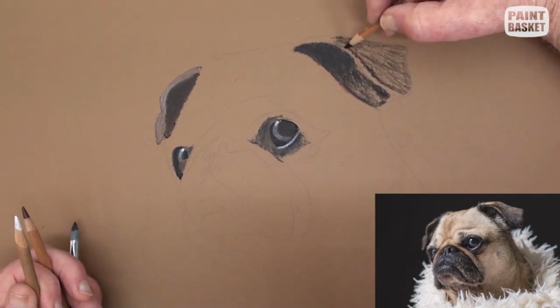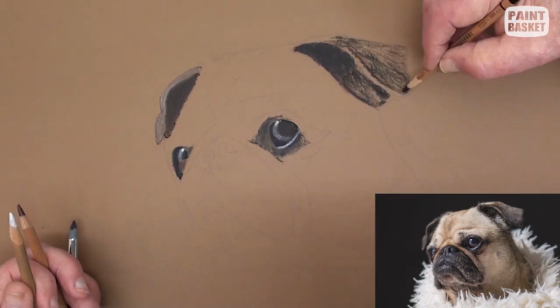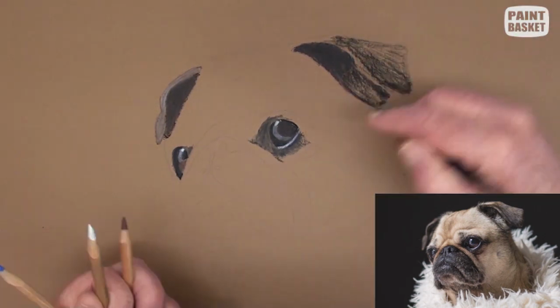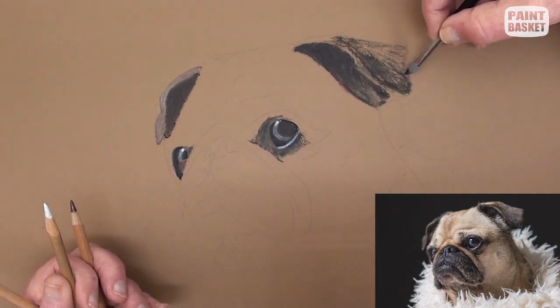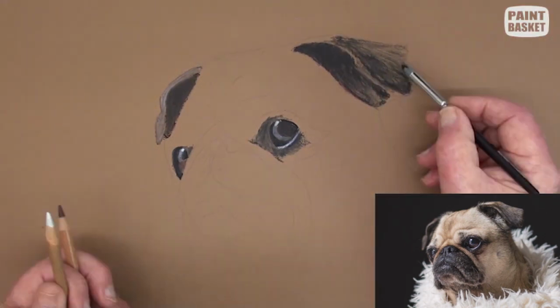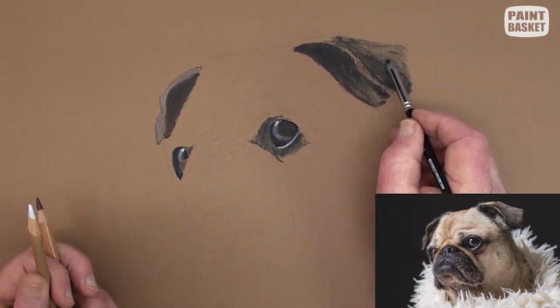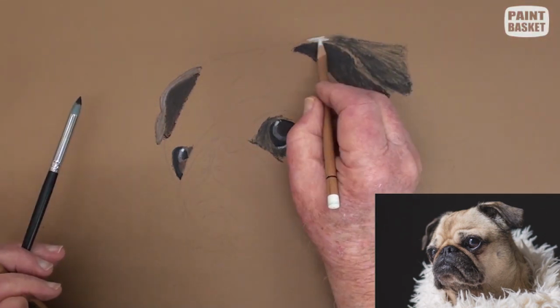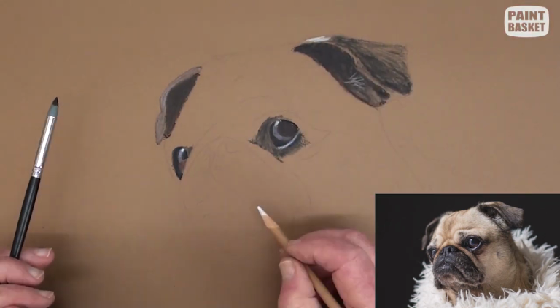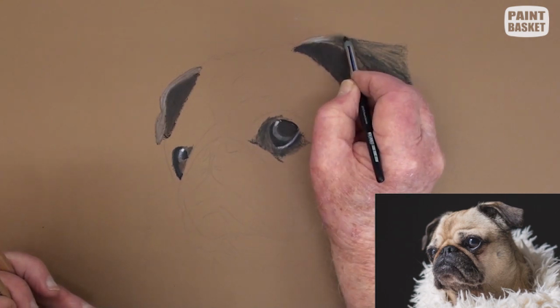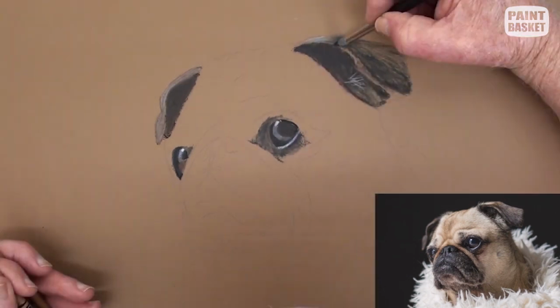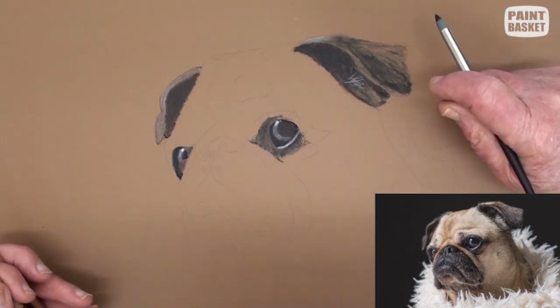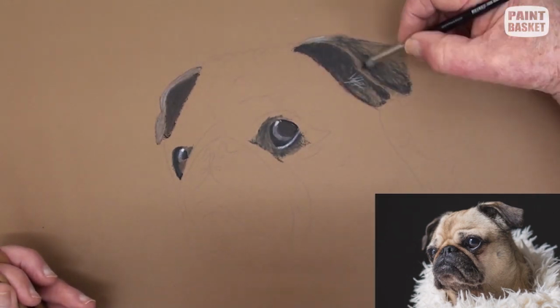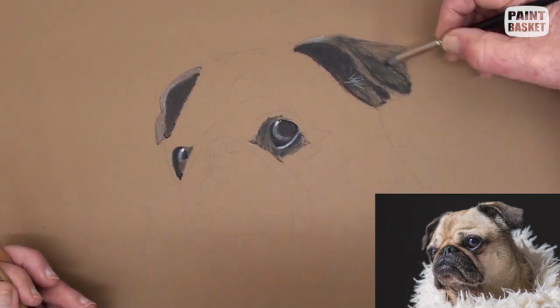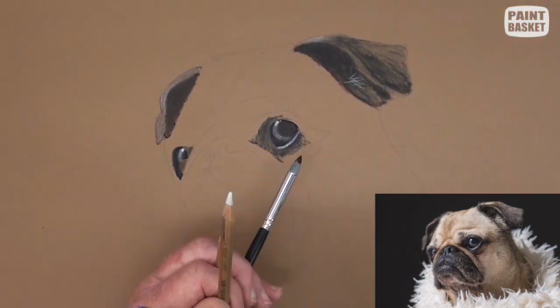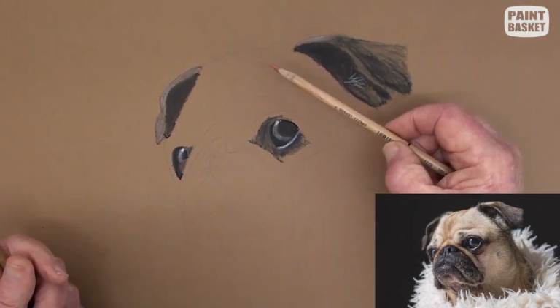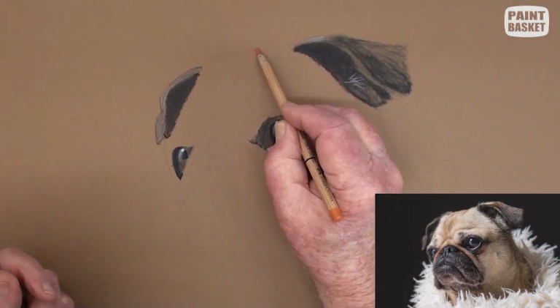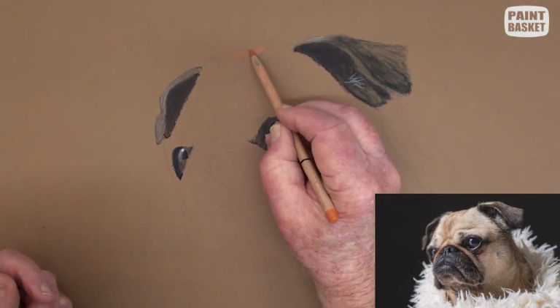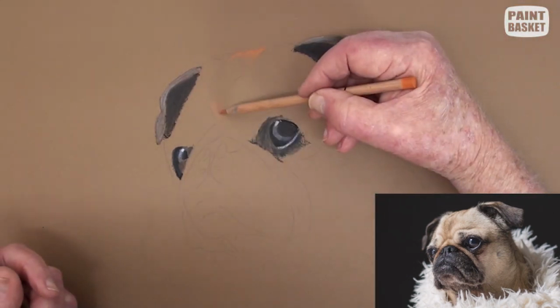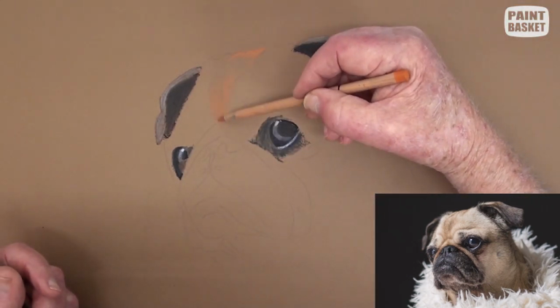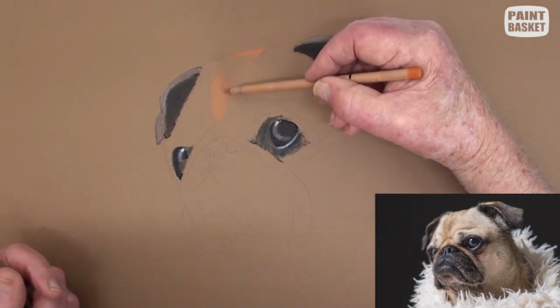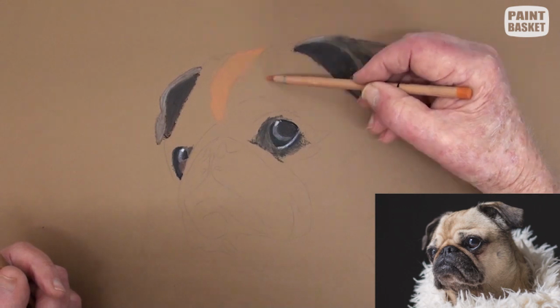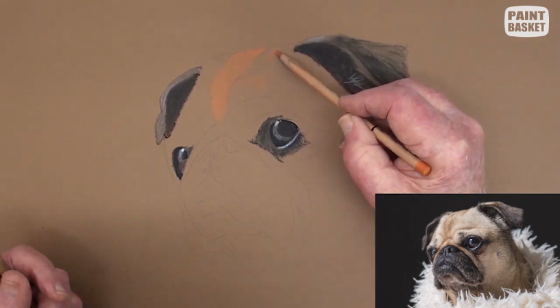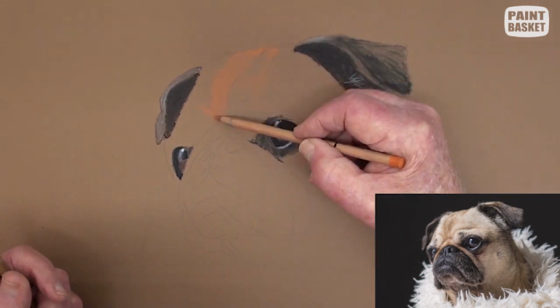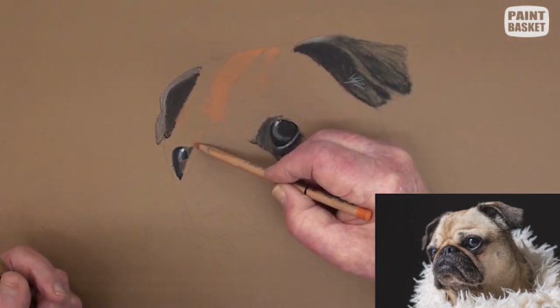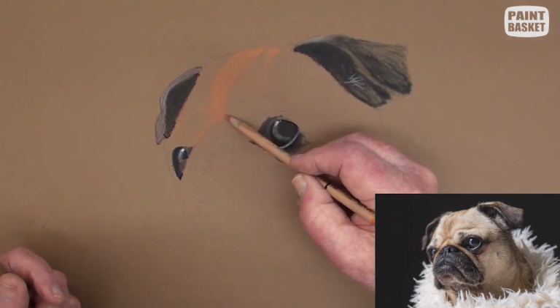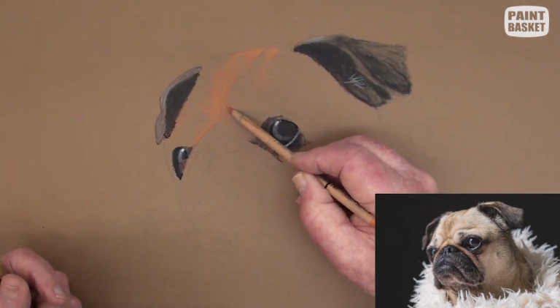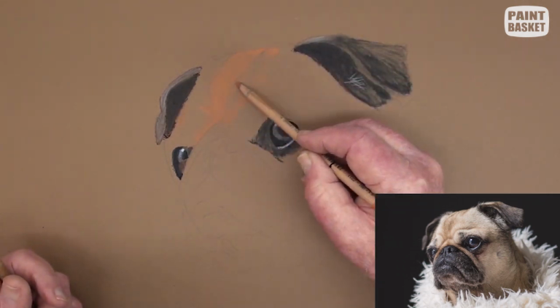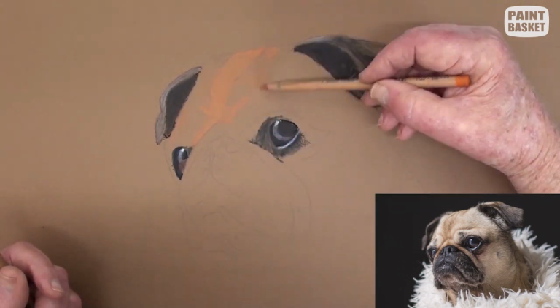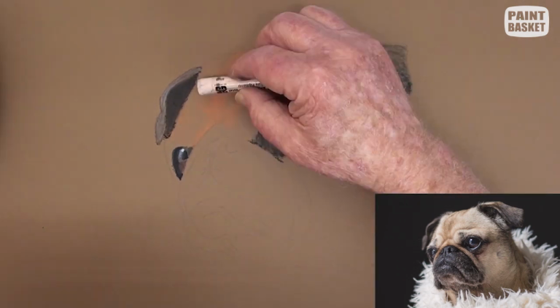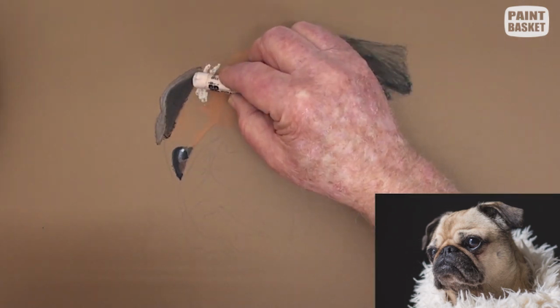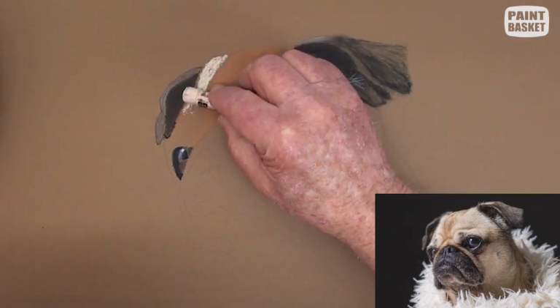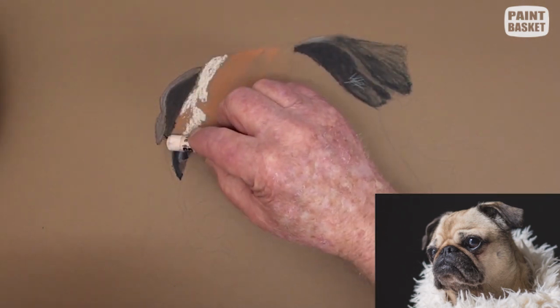Now blend with a rubber shaper or a paper stump. Block in the darker portion of the forehead with a burnt sienna pencil, and the lighter areas with a light burnt sienna tint.